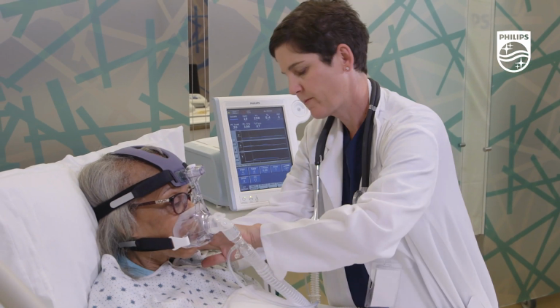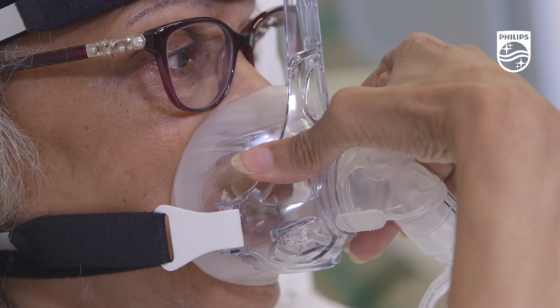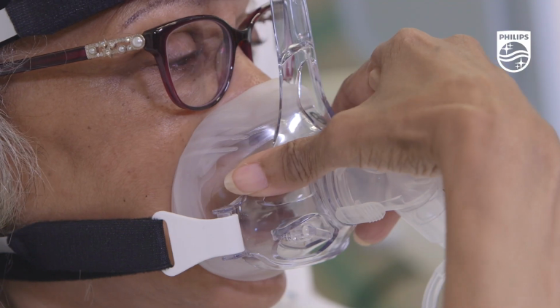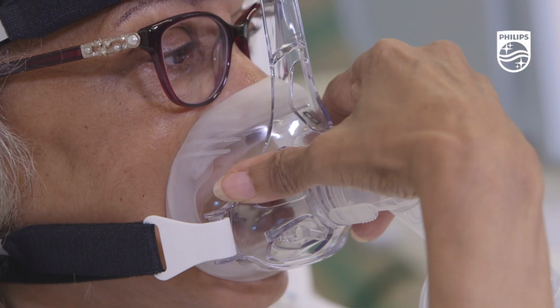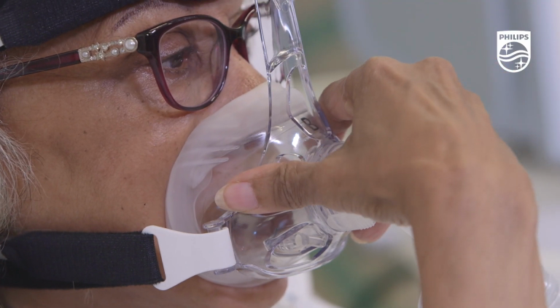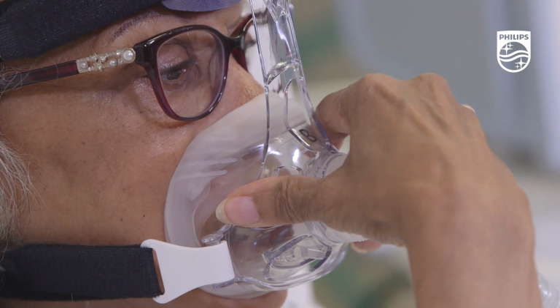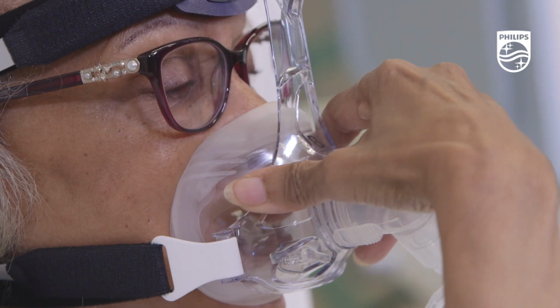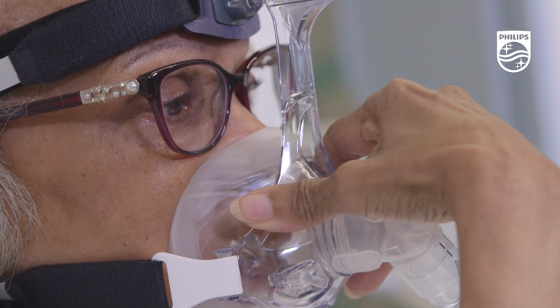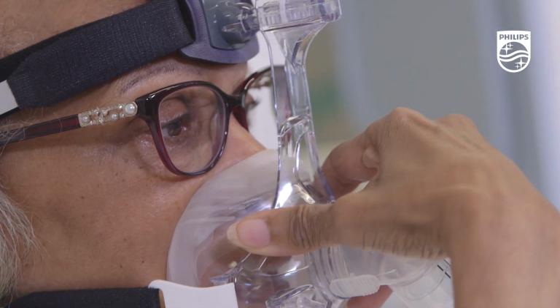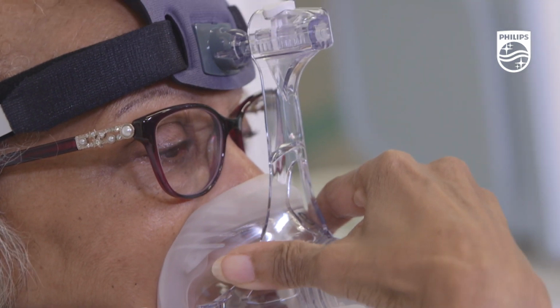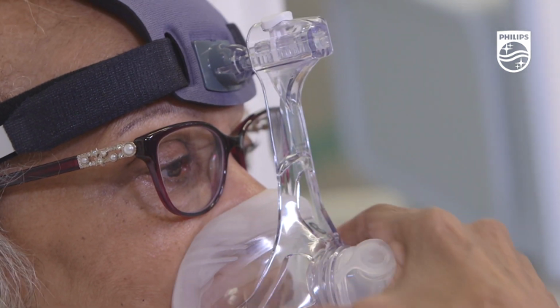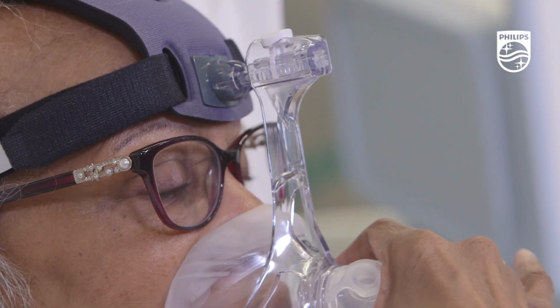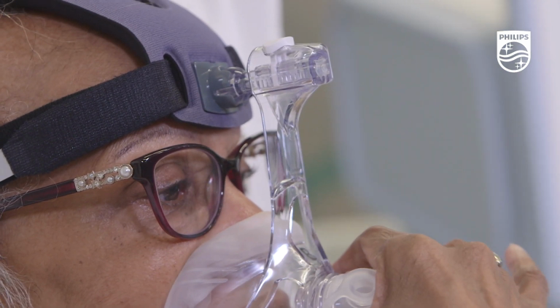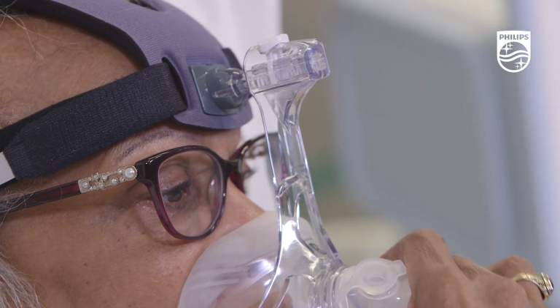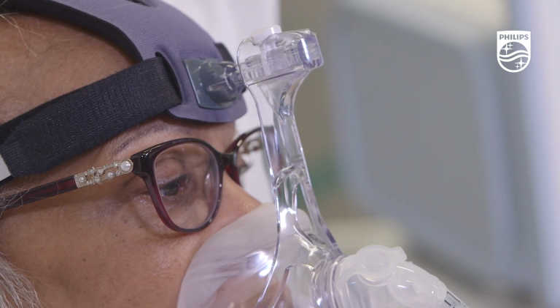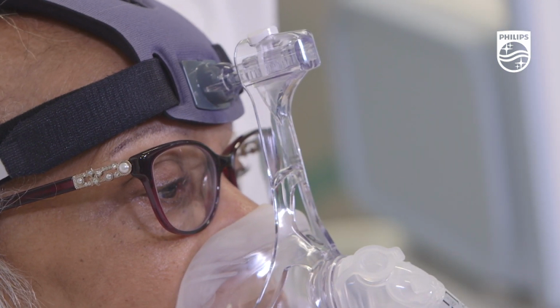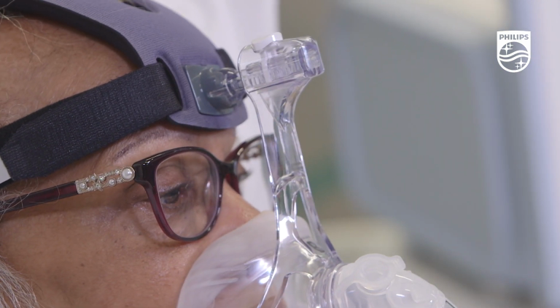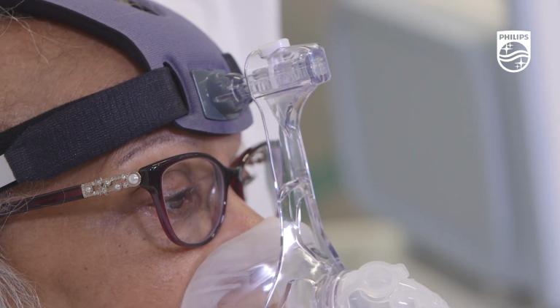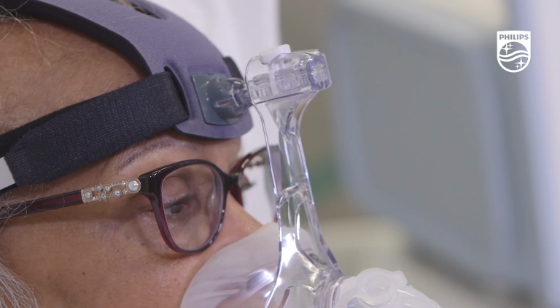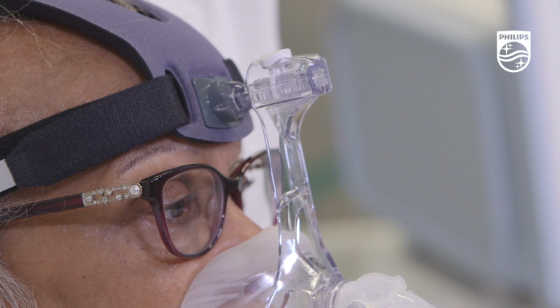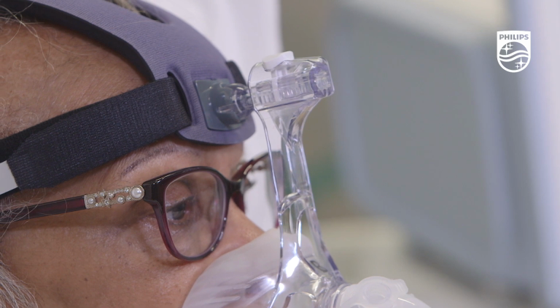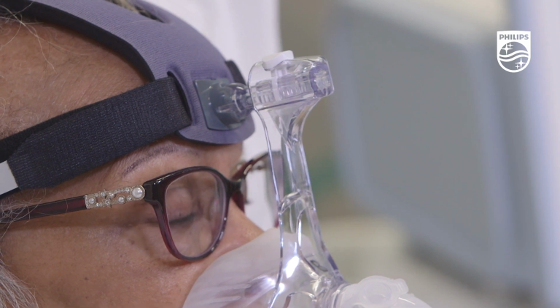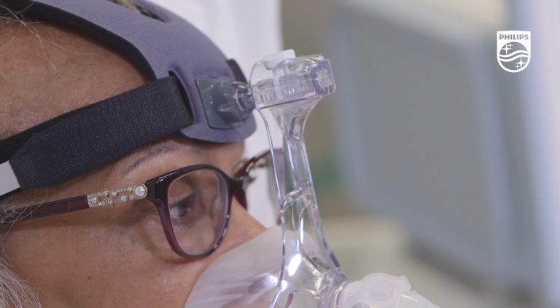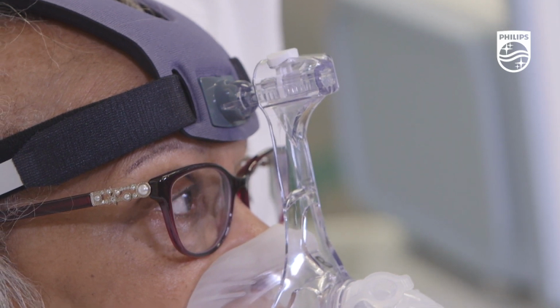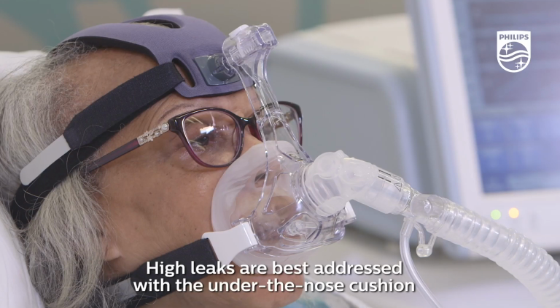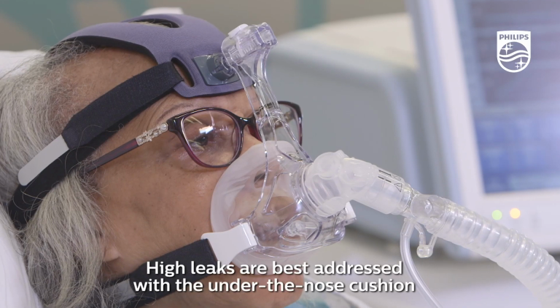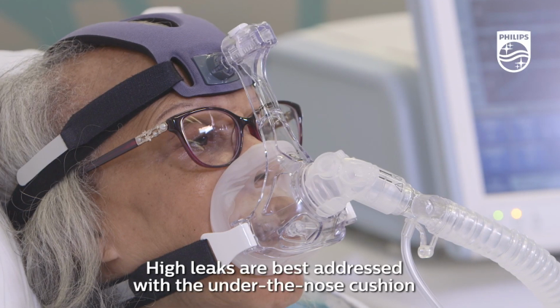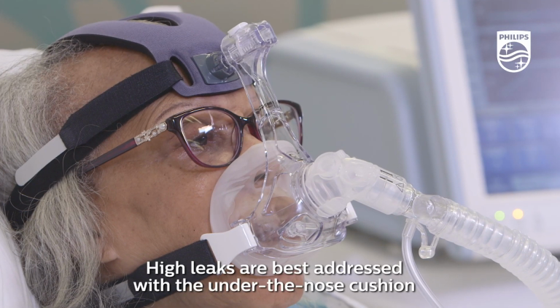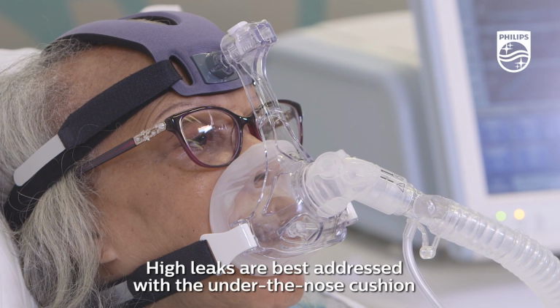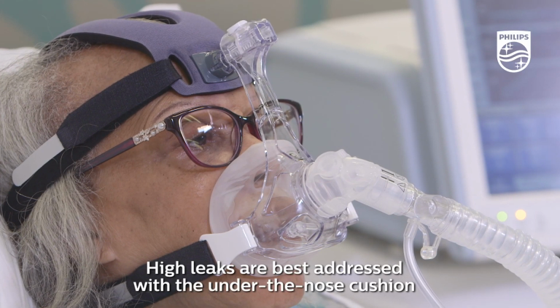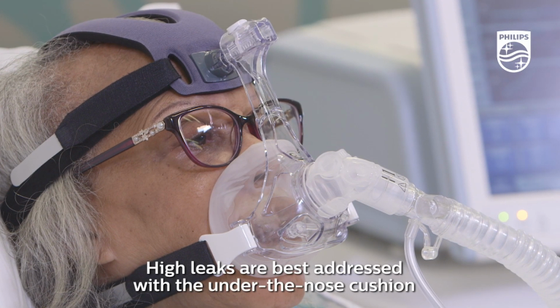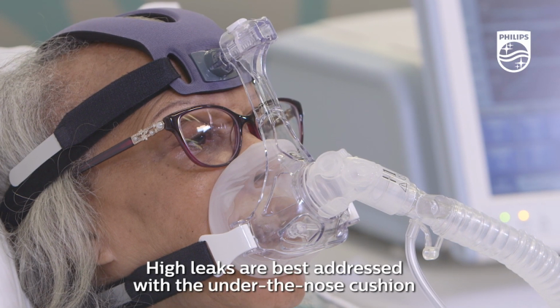Leaks at the sides of the mask may be addressed by adjusting the mask angle using the ball and socket or lower straps, but high leaks in this area may be best addressed using the under-the-nose cushion.